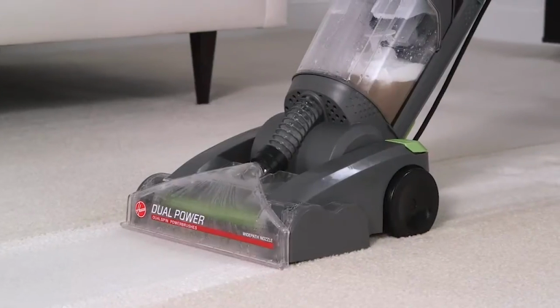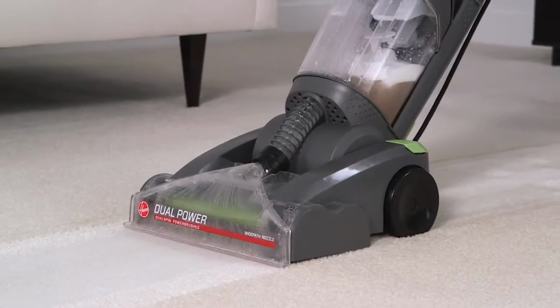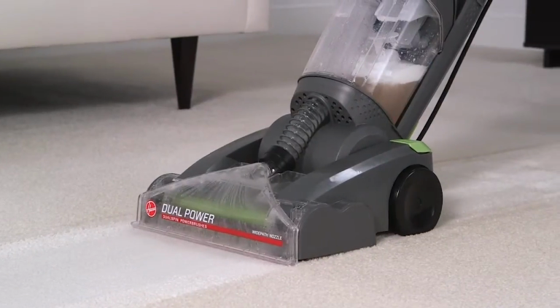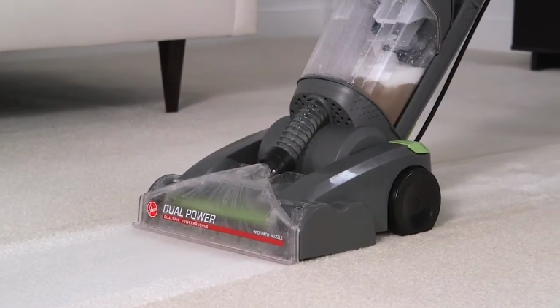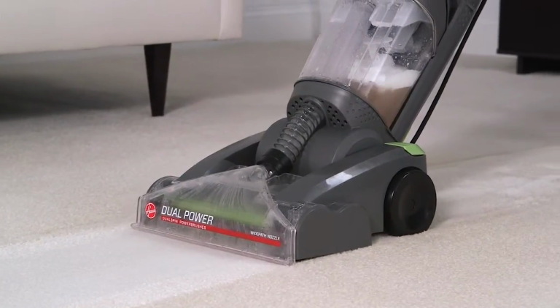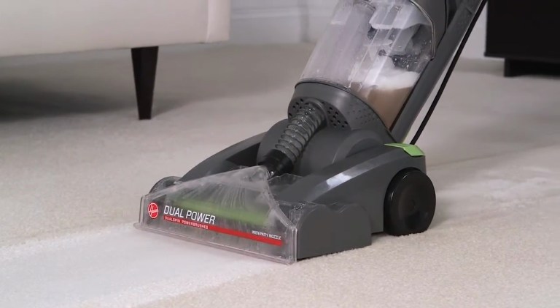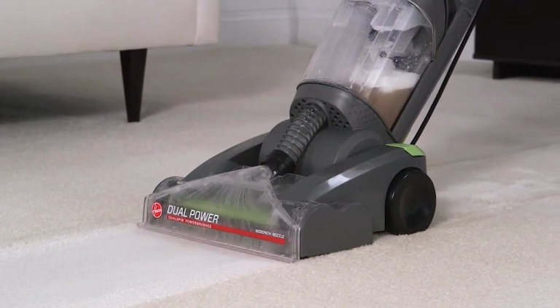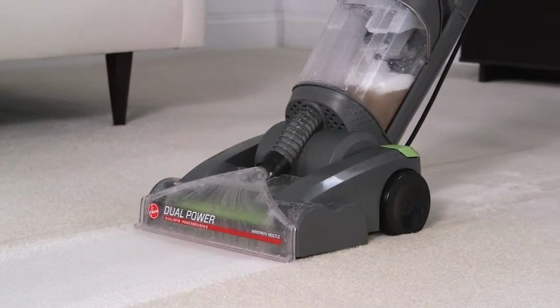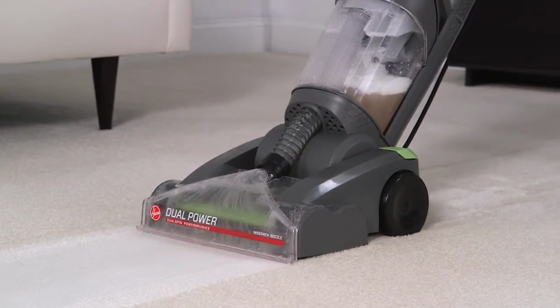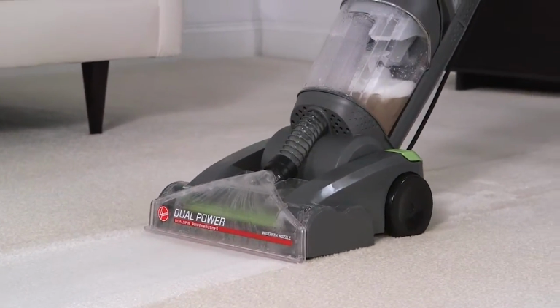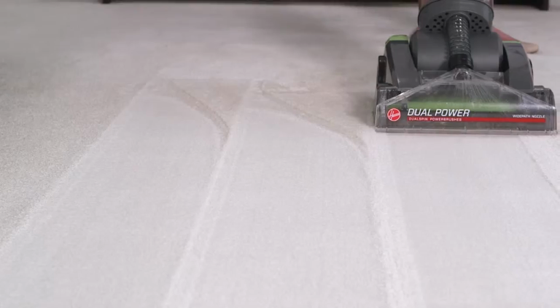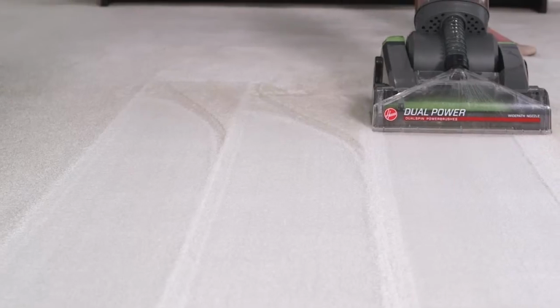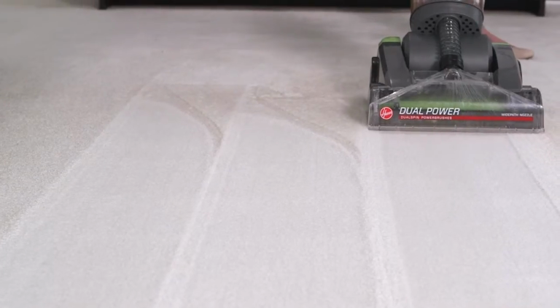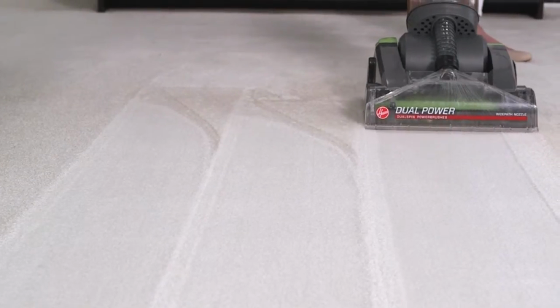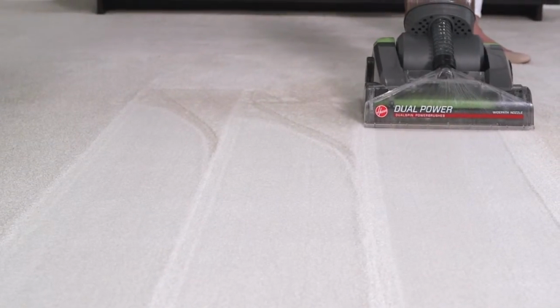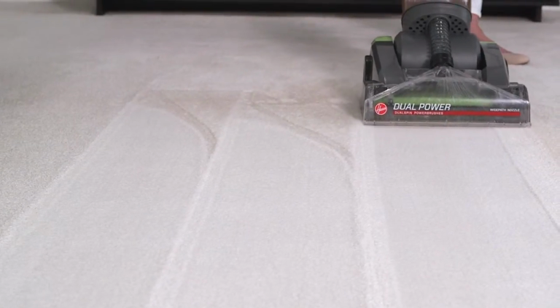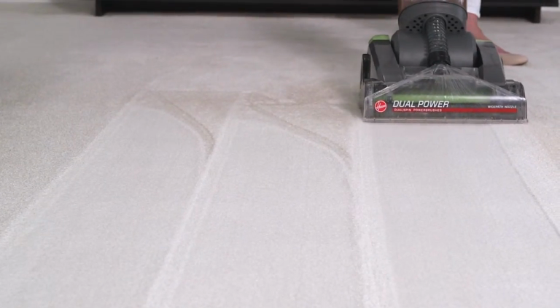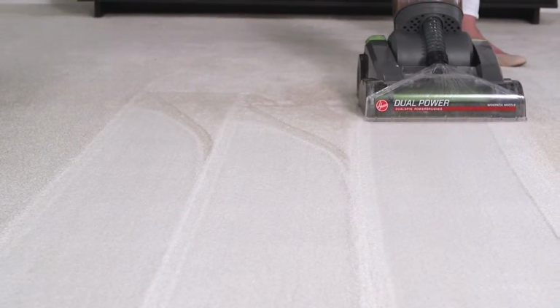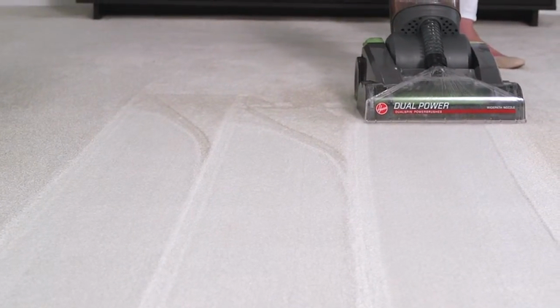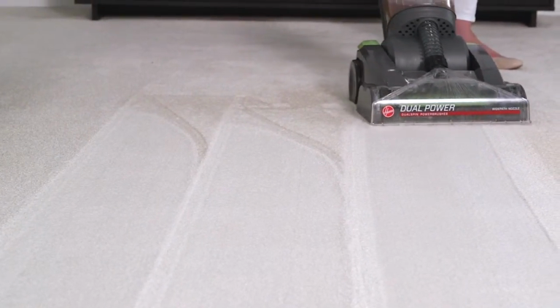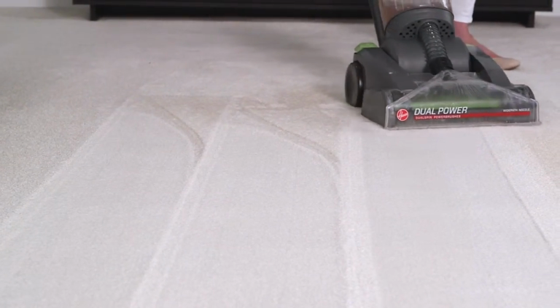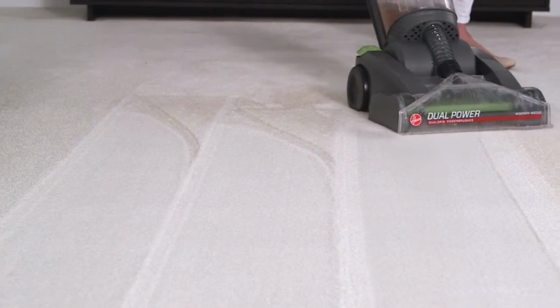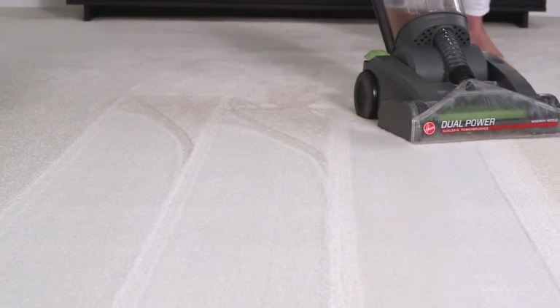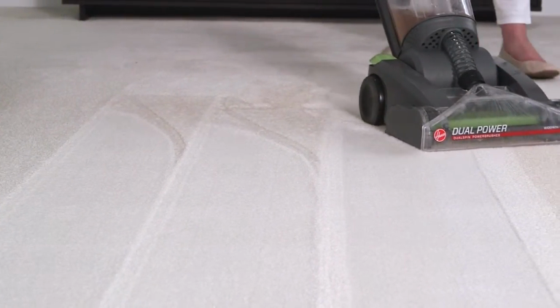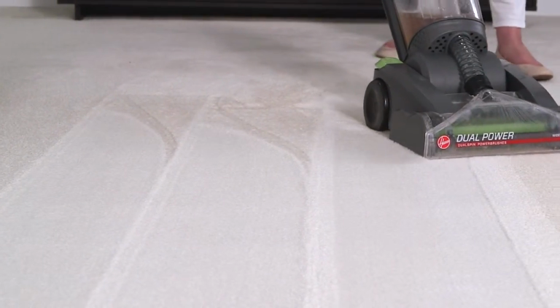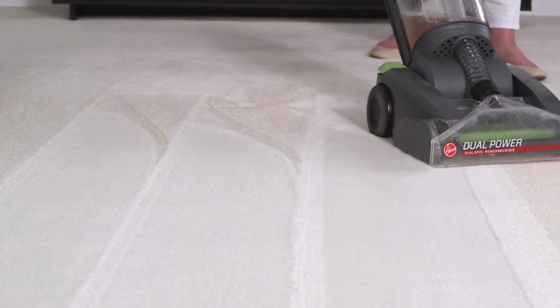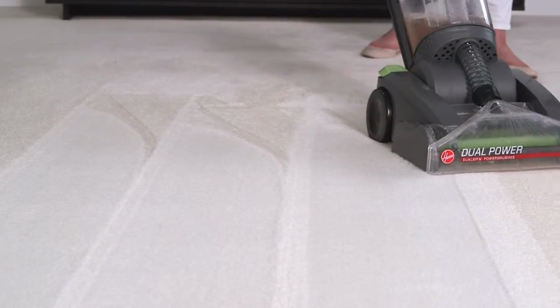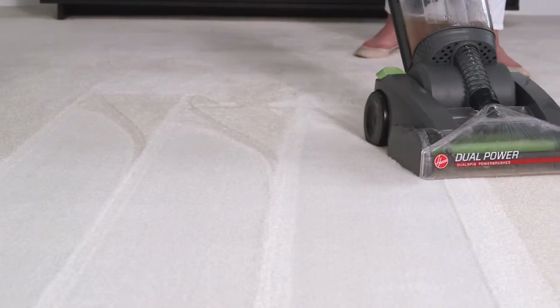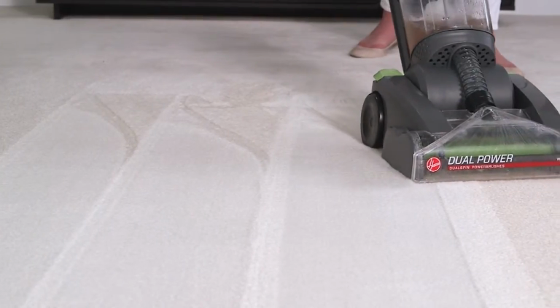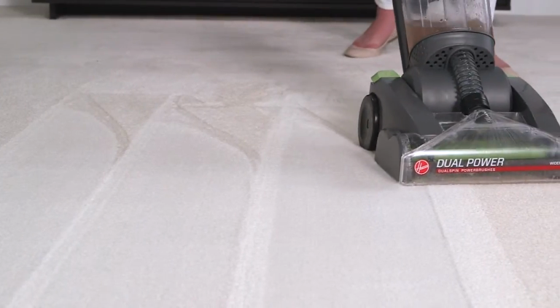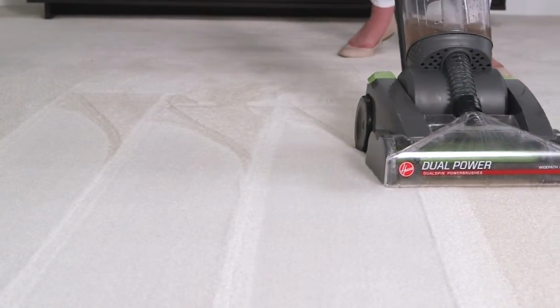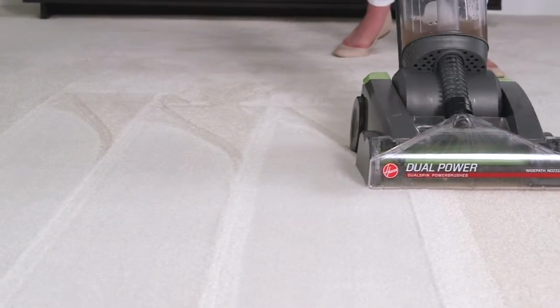Continue until you see very little water passing through the nozzle. Now that you're finished there, overlap your next row by at least an inch, like this, to help avoid streaks of dirt between rows.